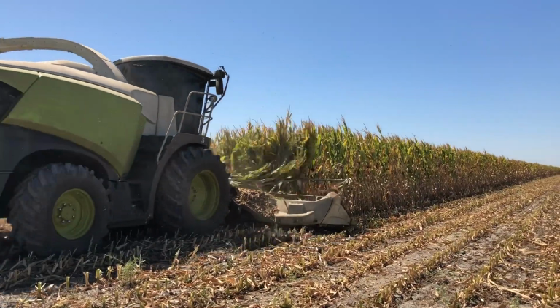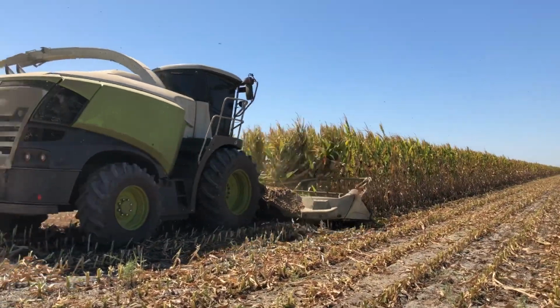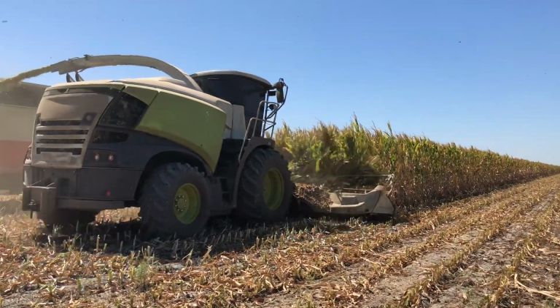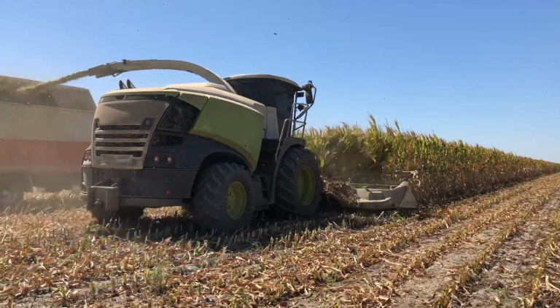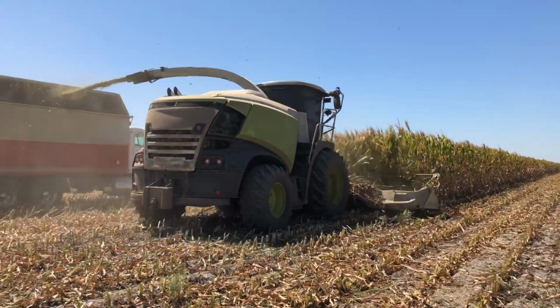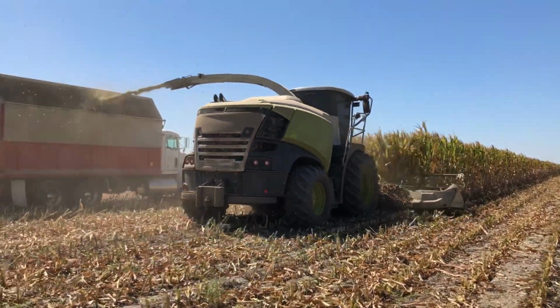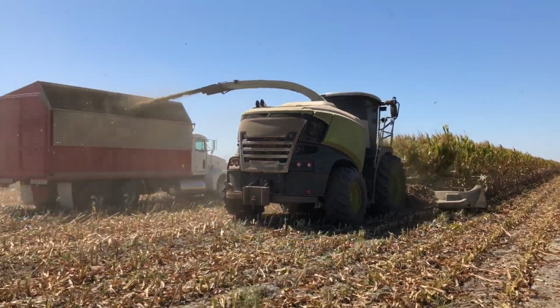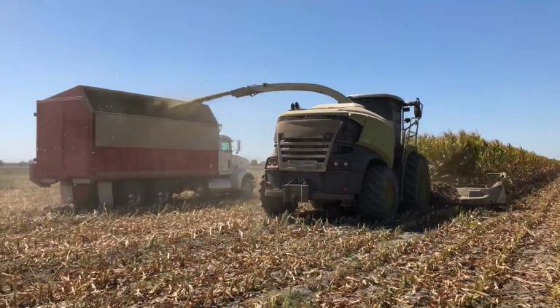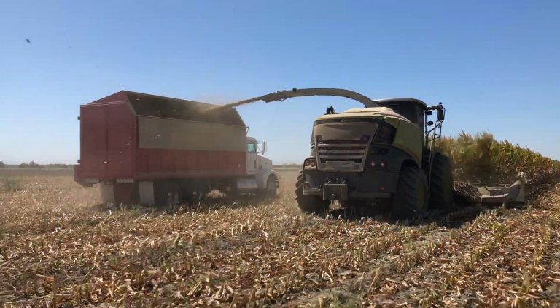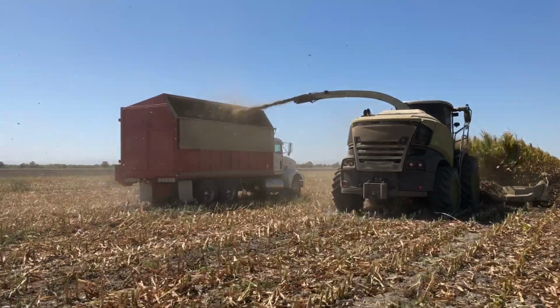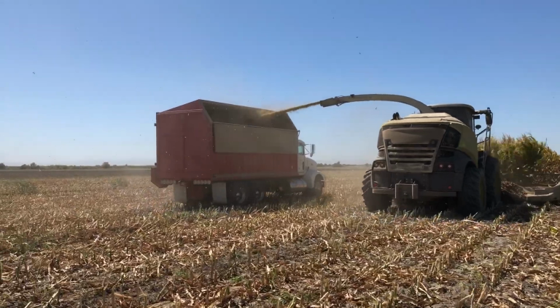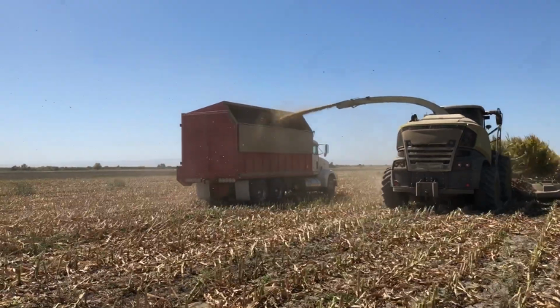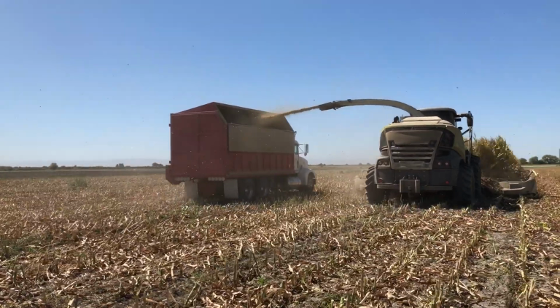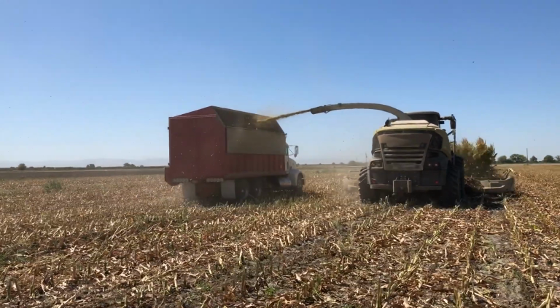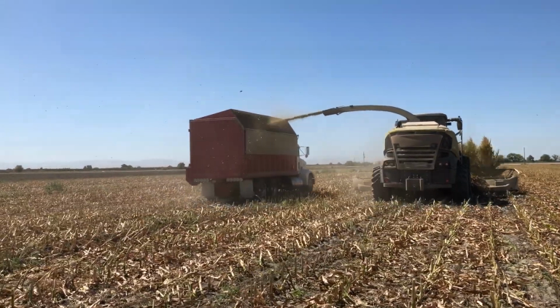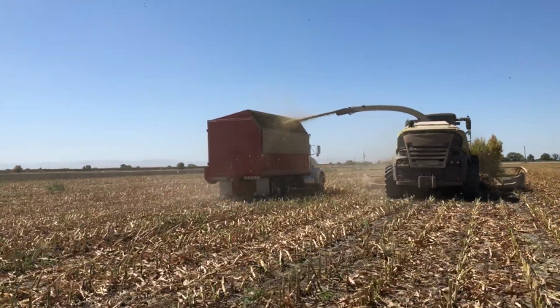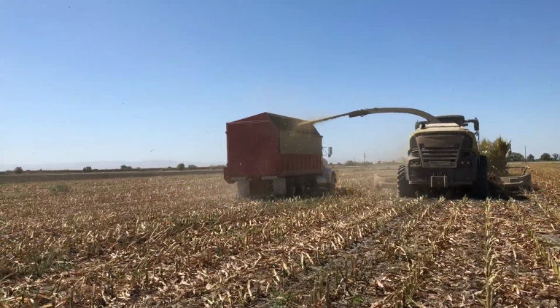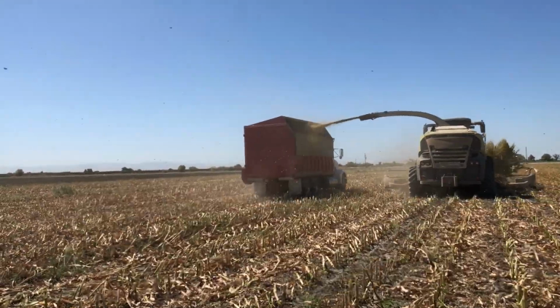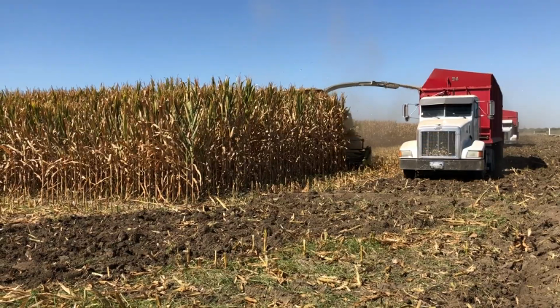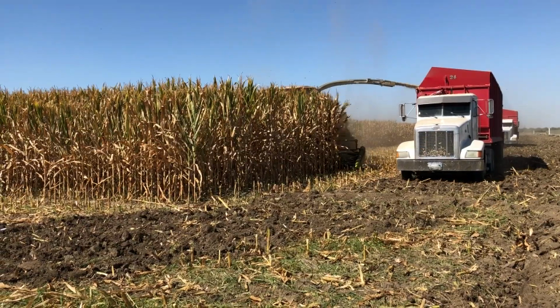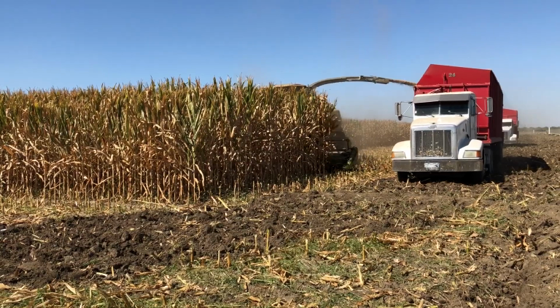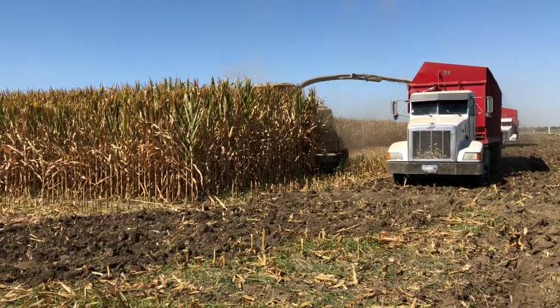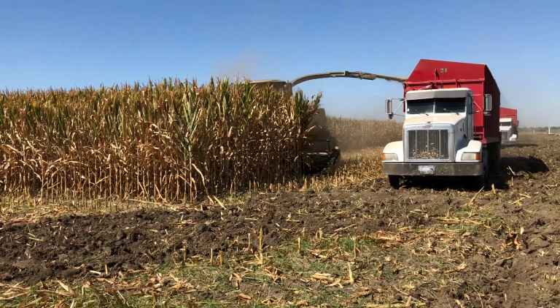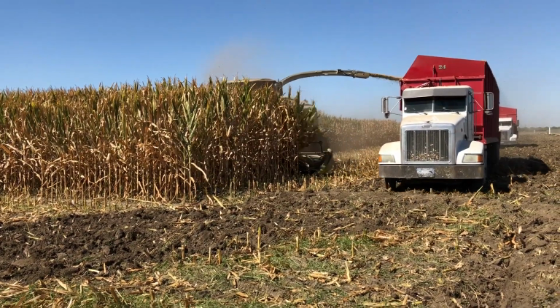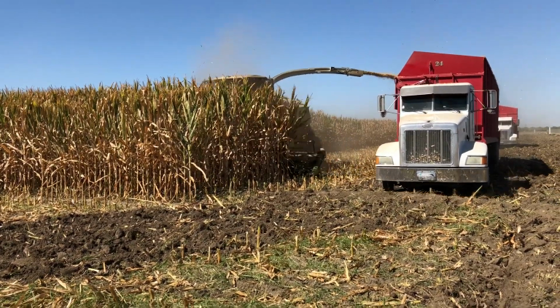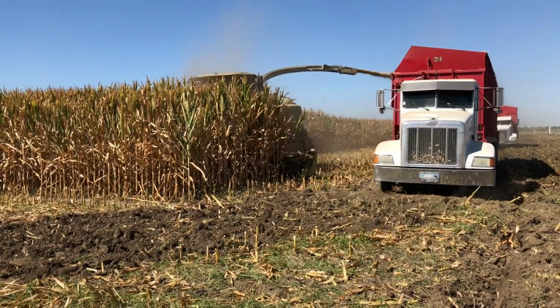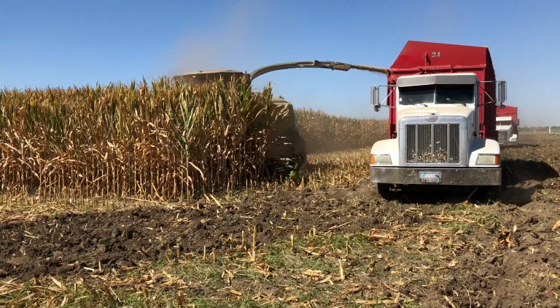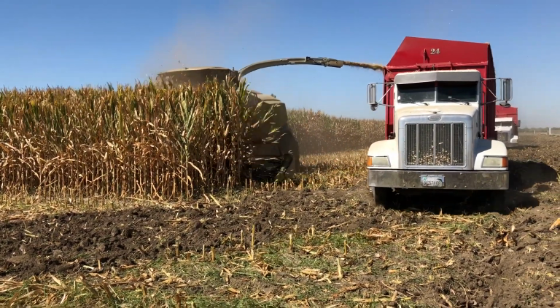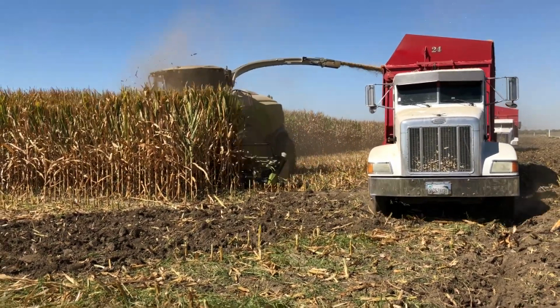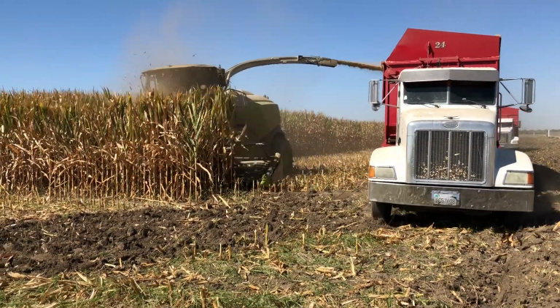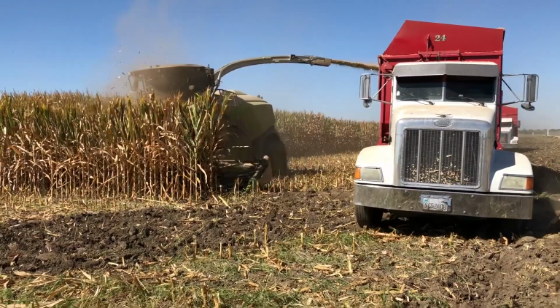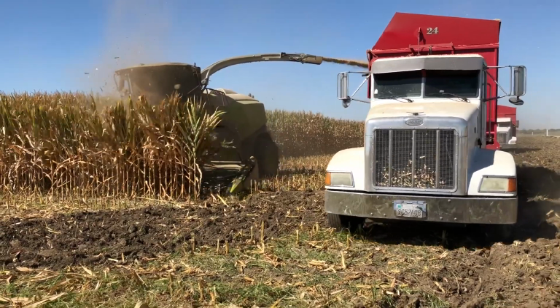During the harvesting process, there are two machines that are used. One is the harvesting machine that mows through and chops the entire plant into pieces. The second is the adjacent trailer. When the plant is chopped, it is transferred from the harvesting machine to the adjacent trailer.